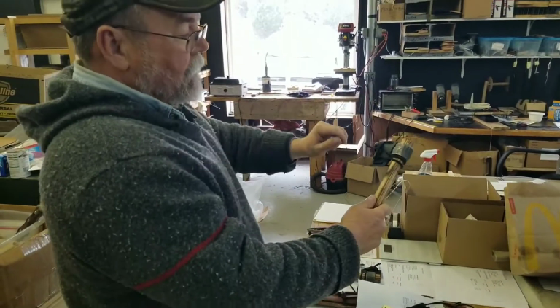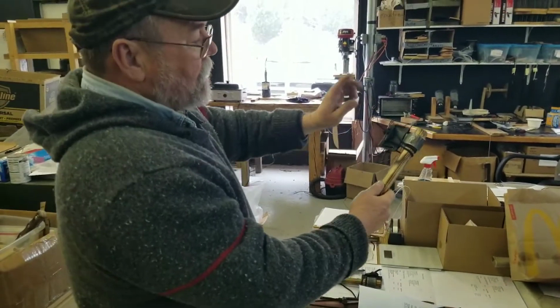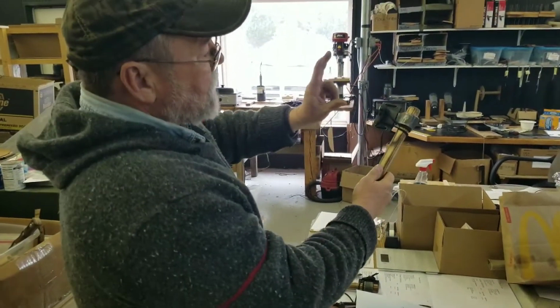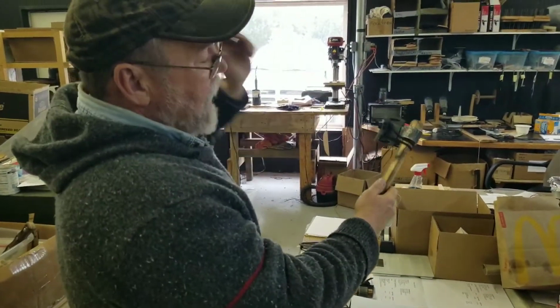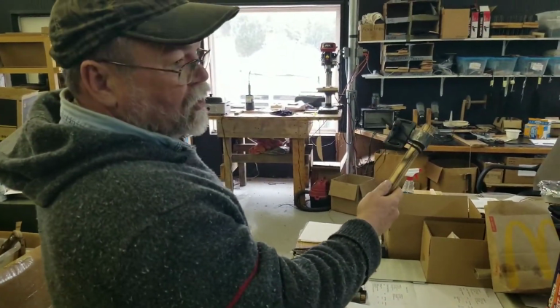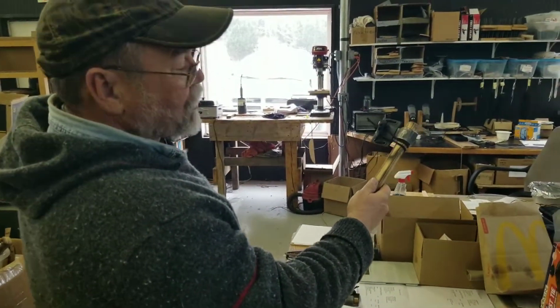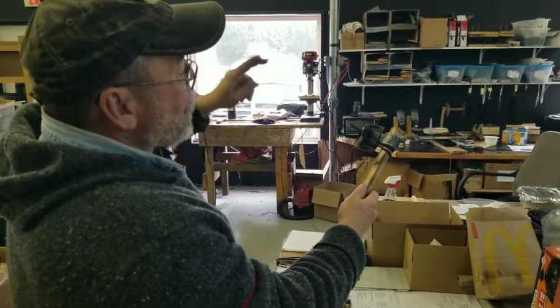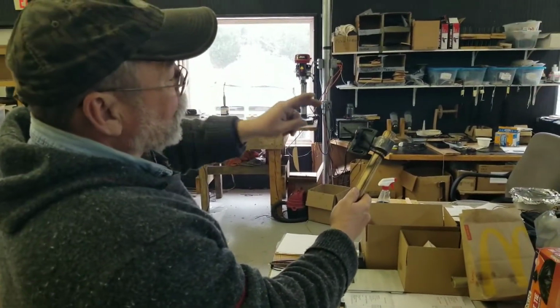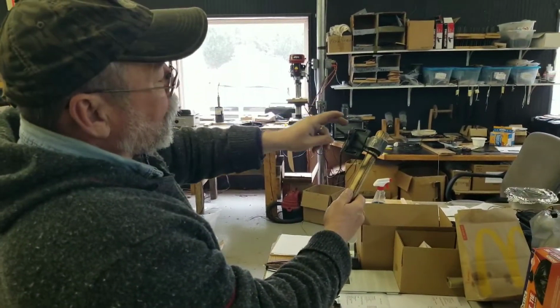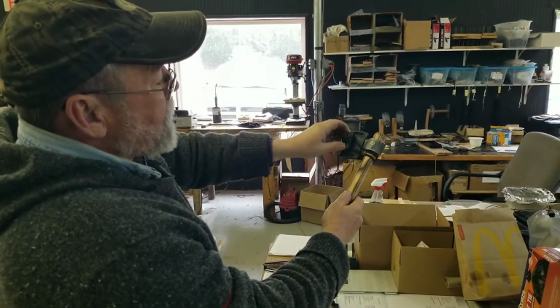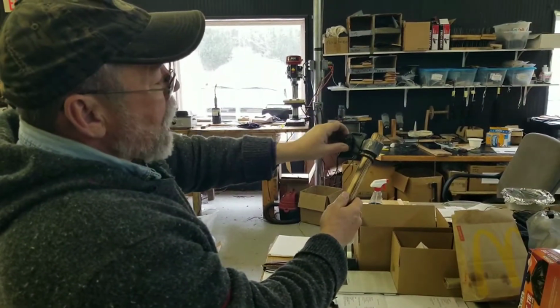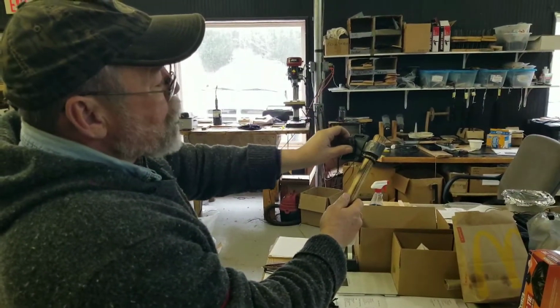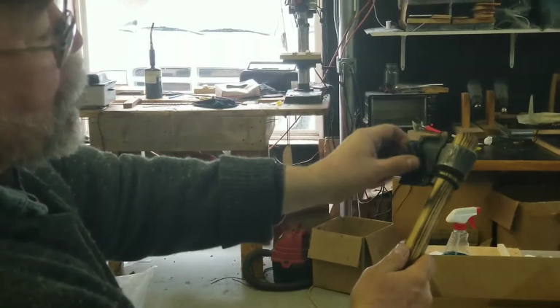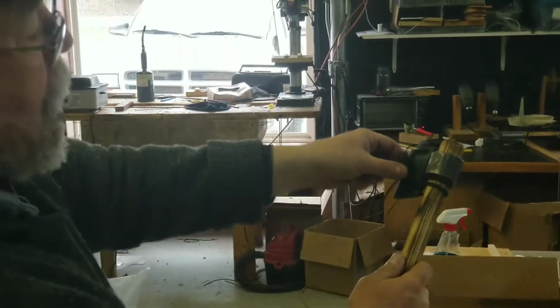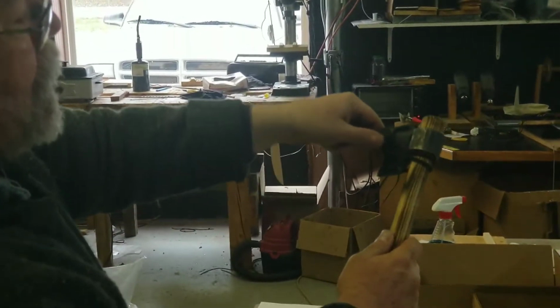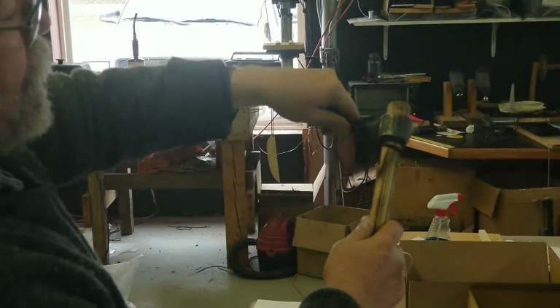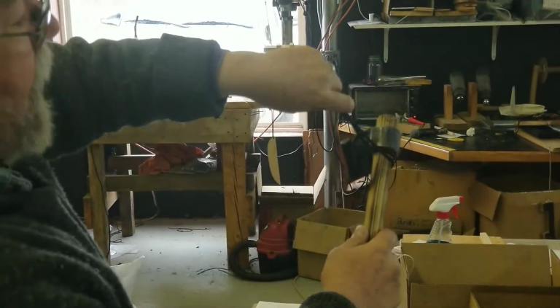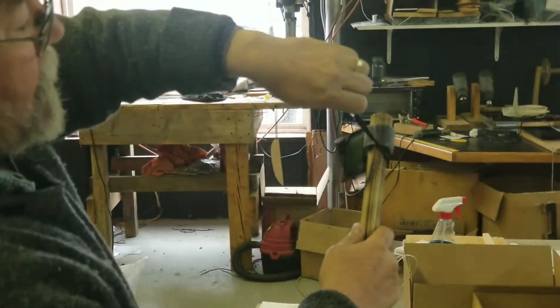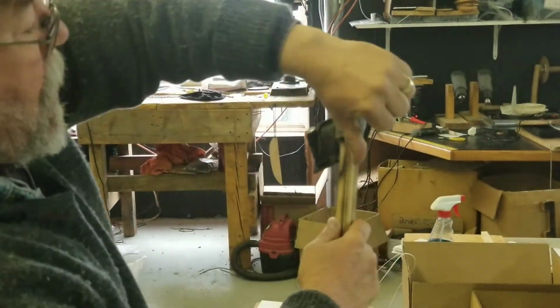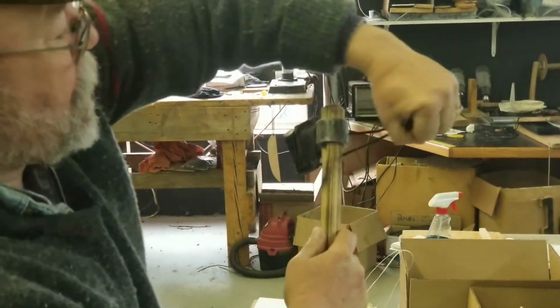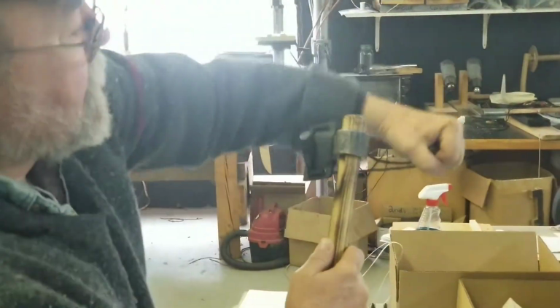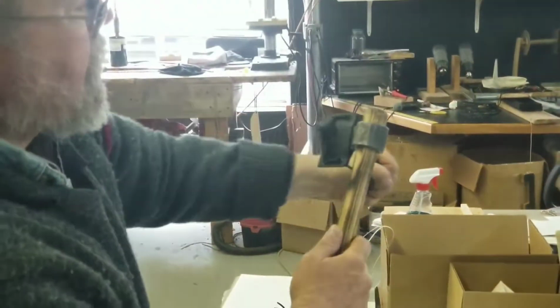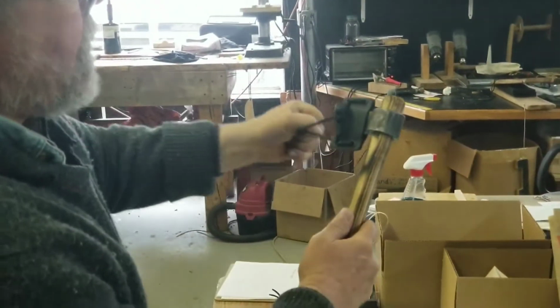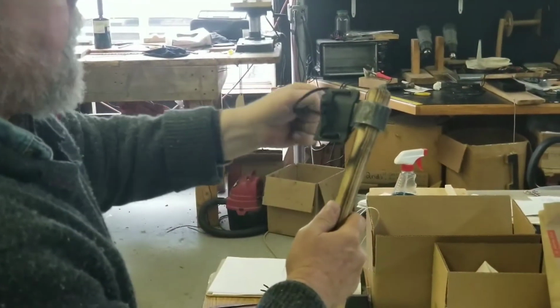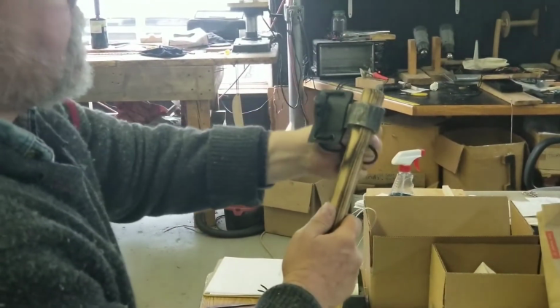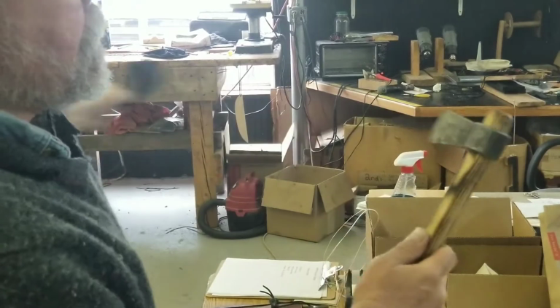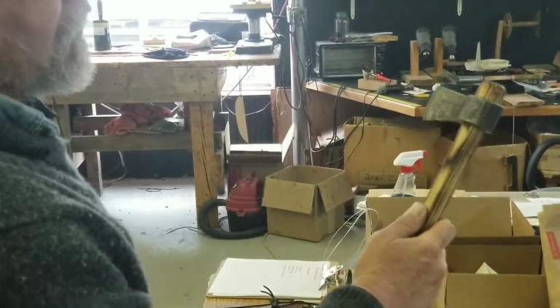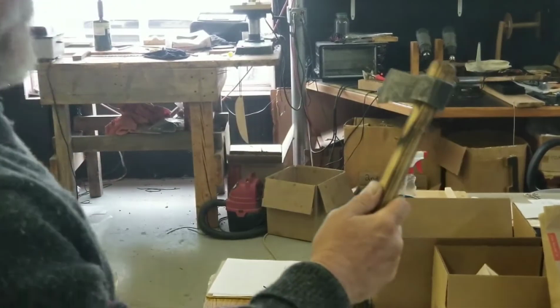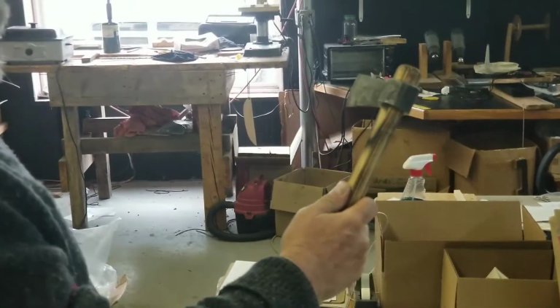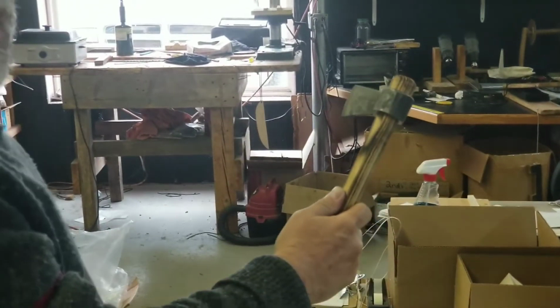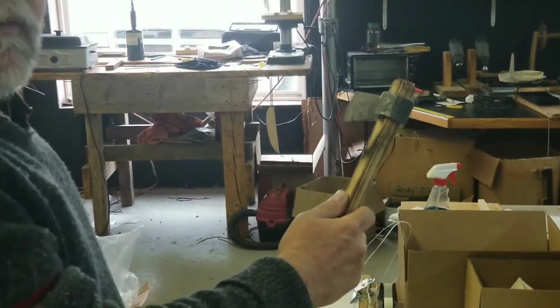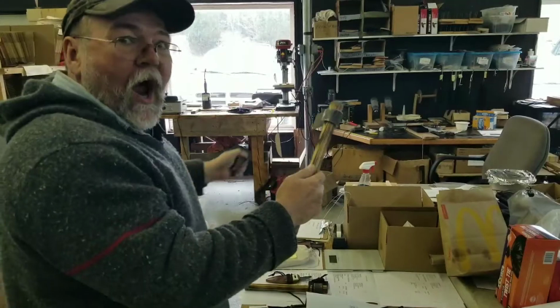Okay, you want to see that one more time? I'll do it in slow motion. Come in and push the toggle, grab it, hold it, come around, strip the sheath off like that.